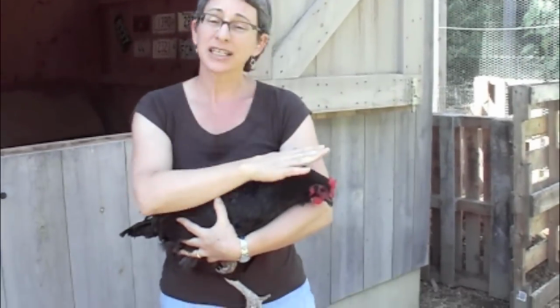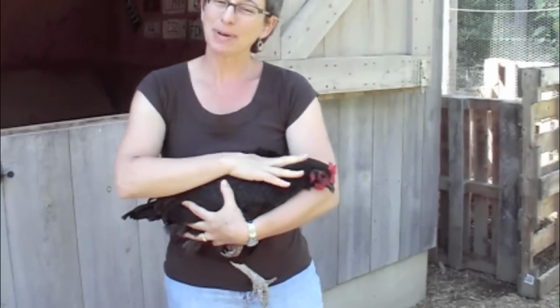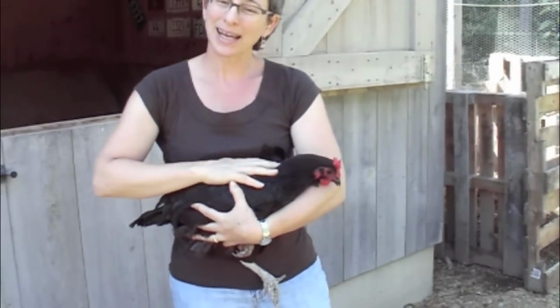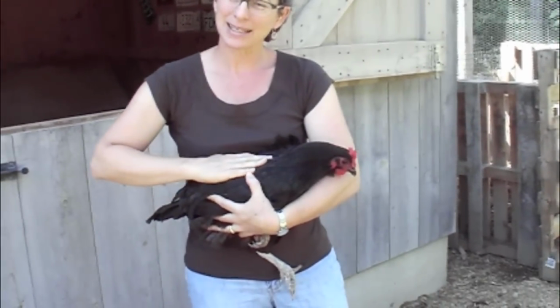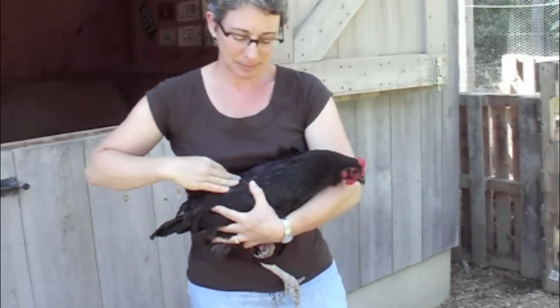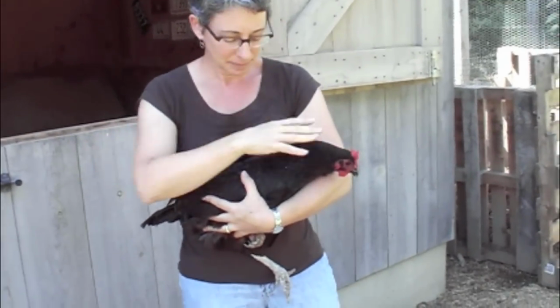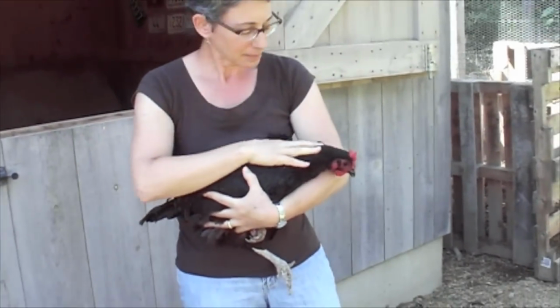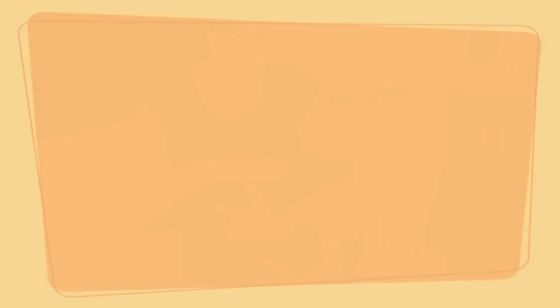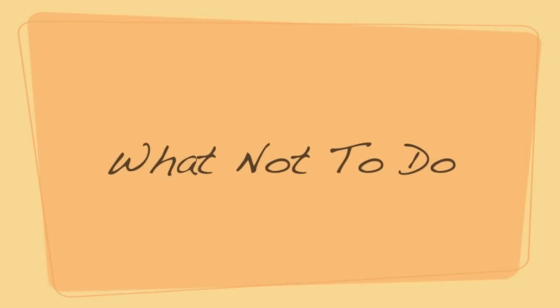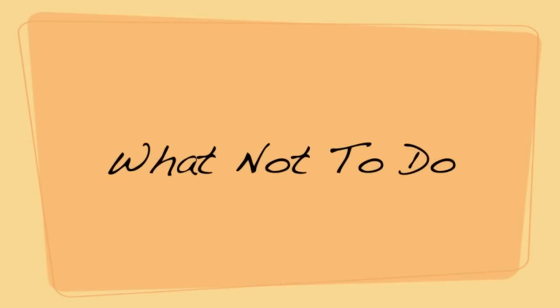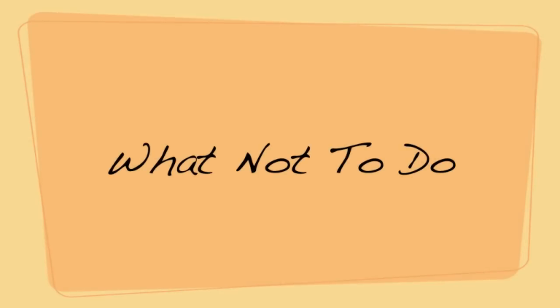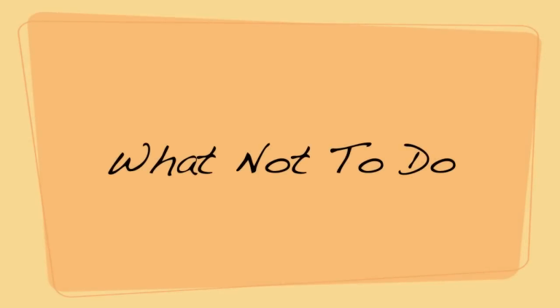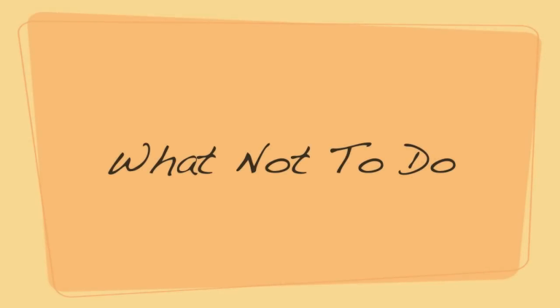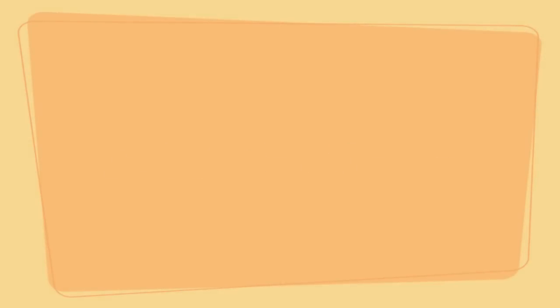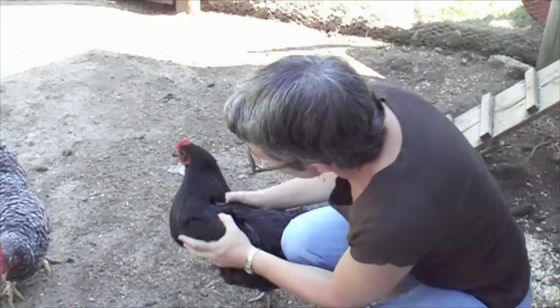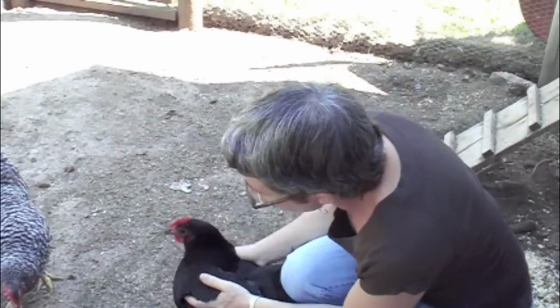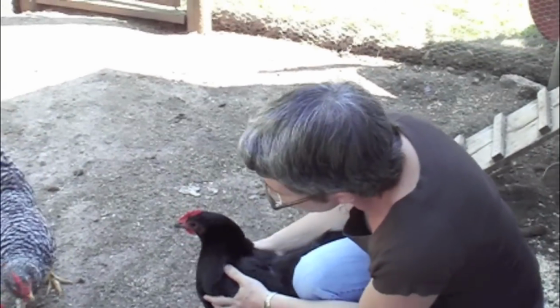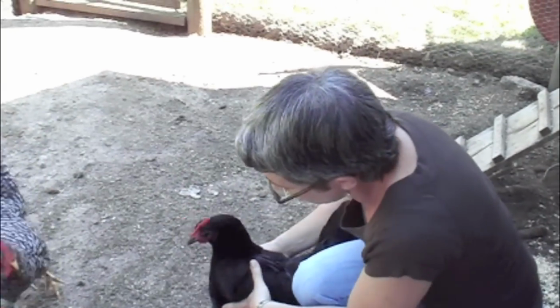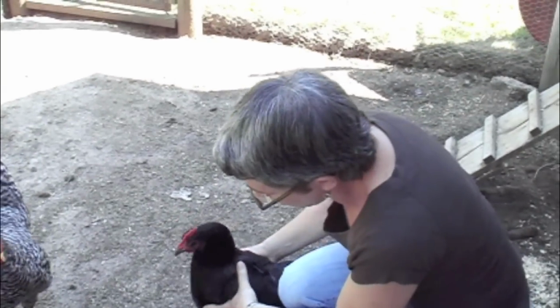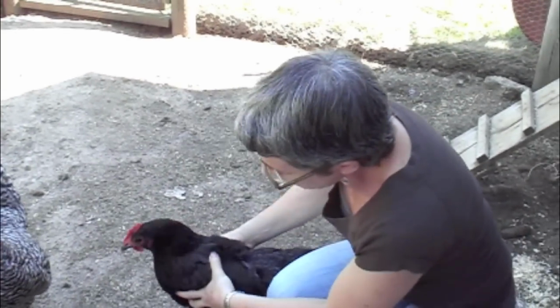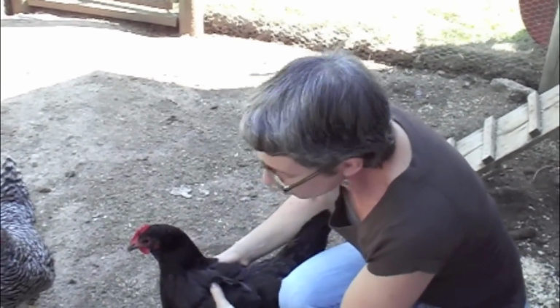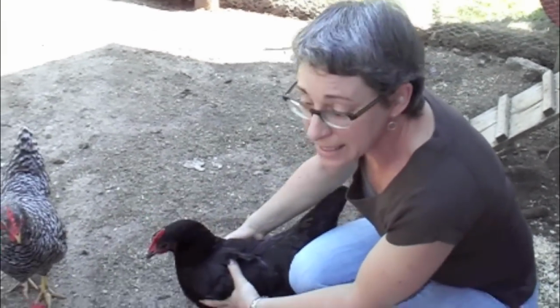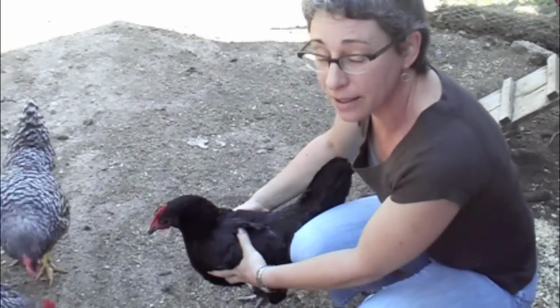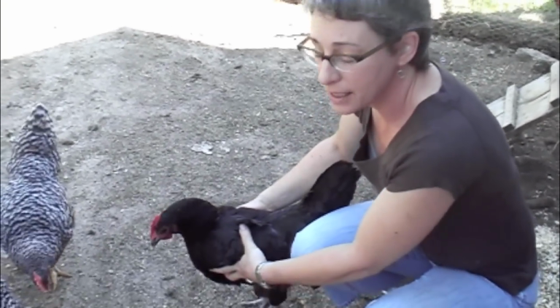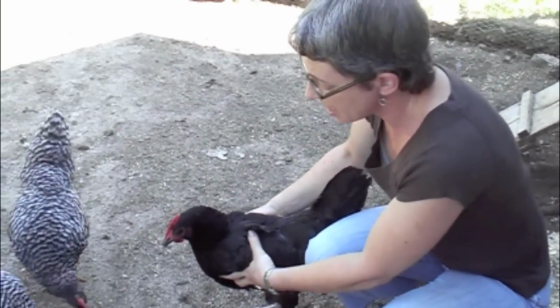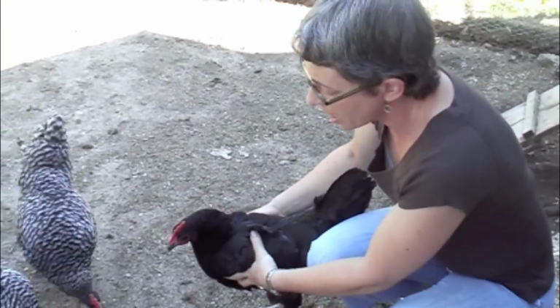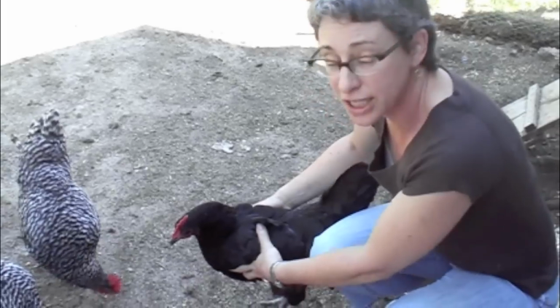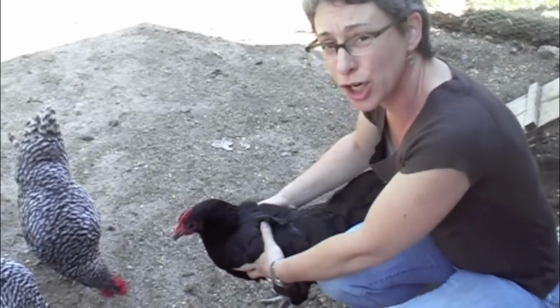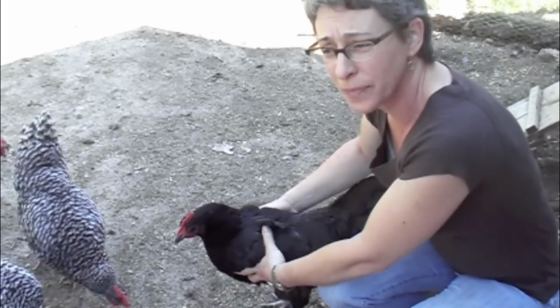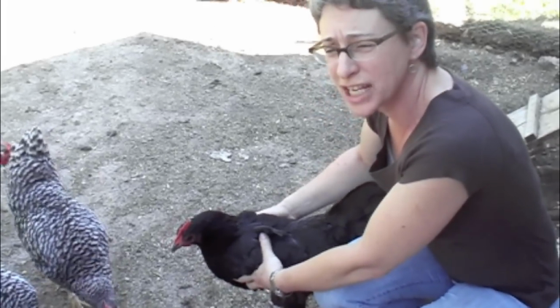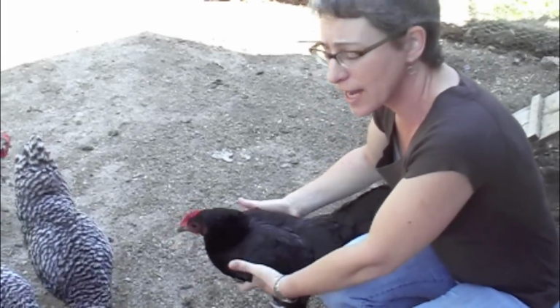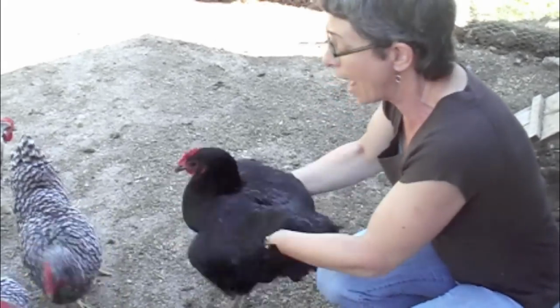Chickens like to be pet like this. I hold her by the wings here, and this way she's secure and she can't flap away.